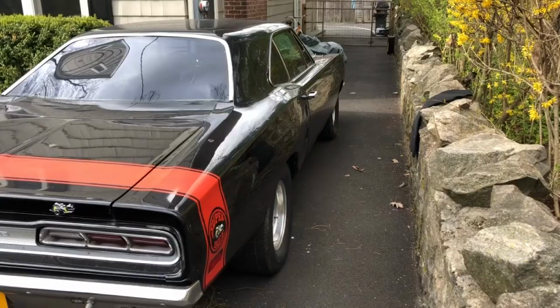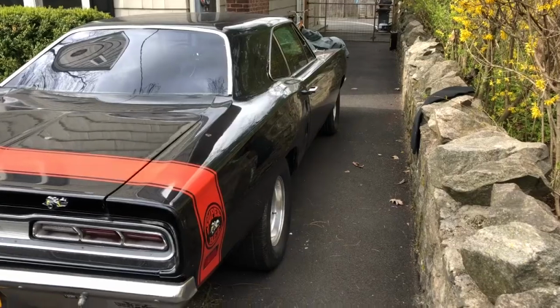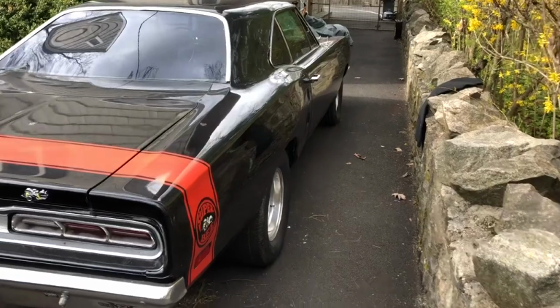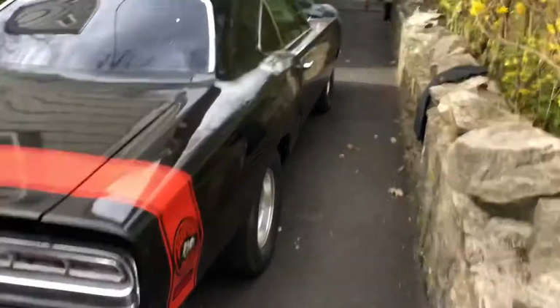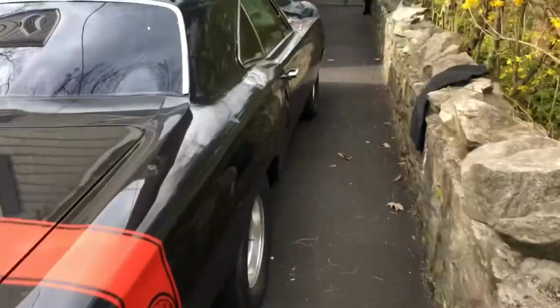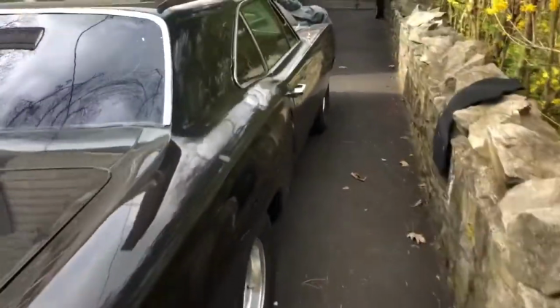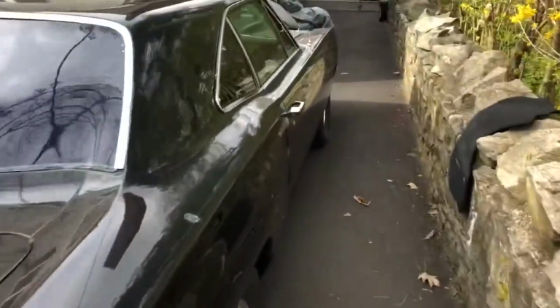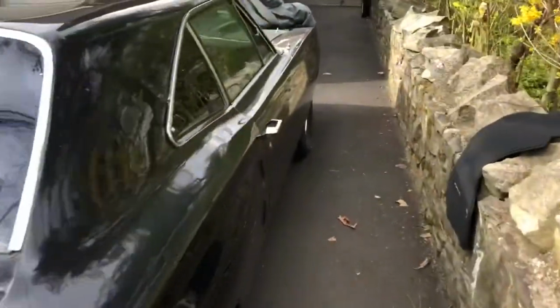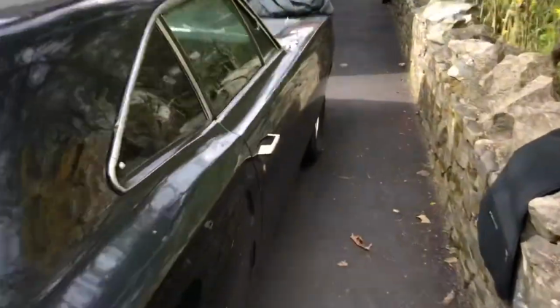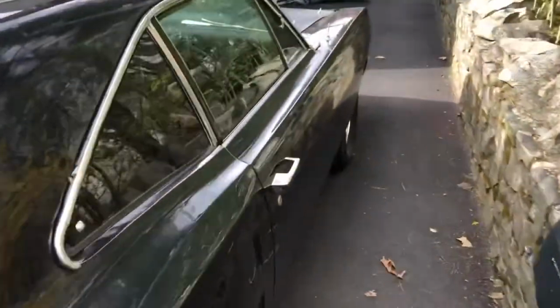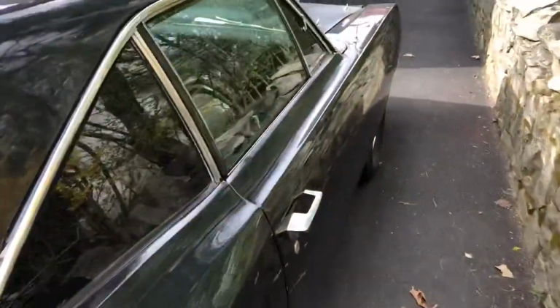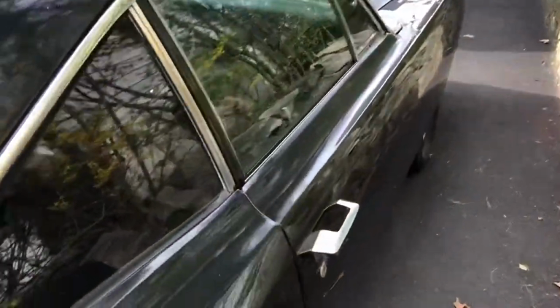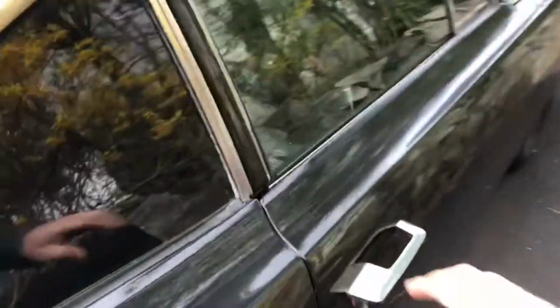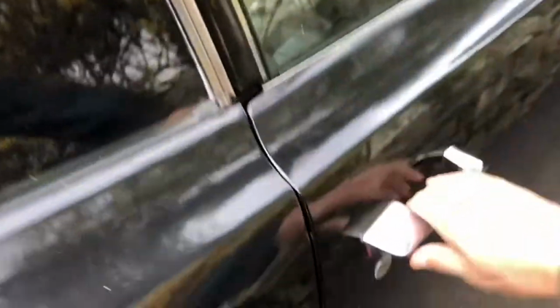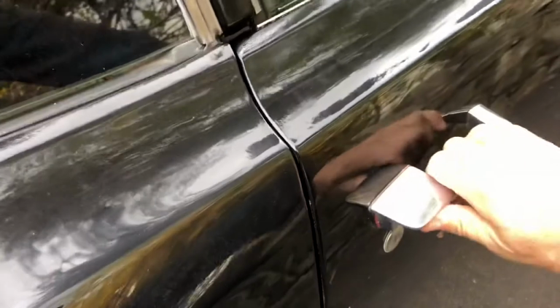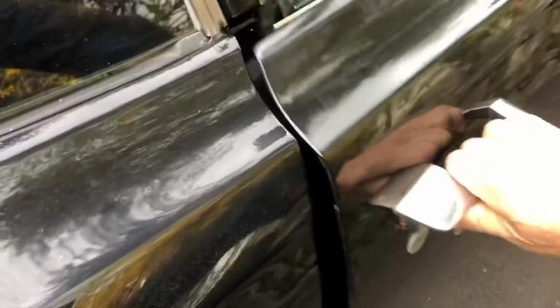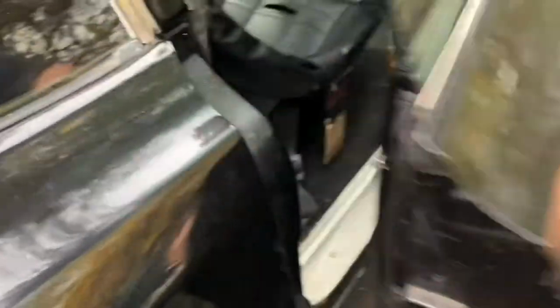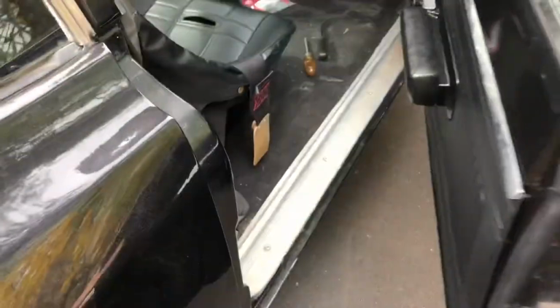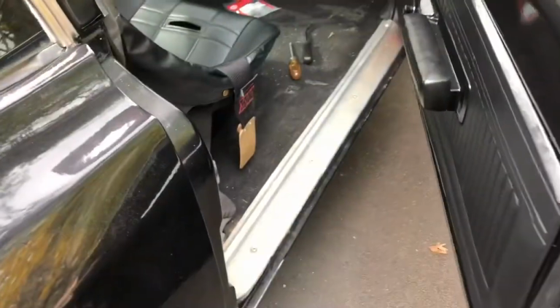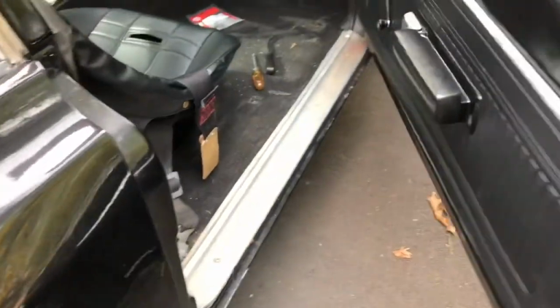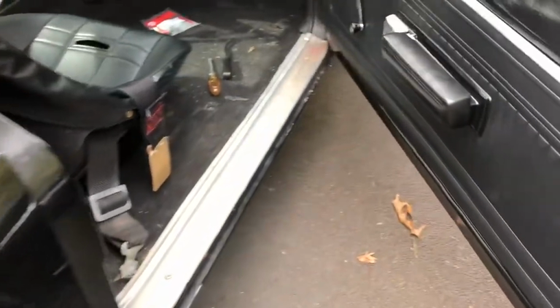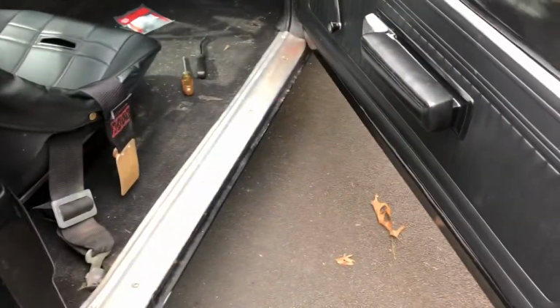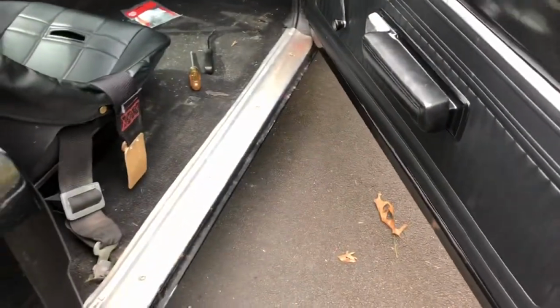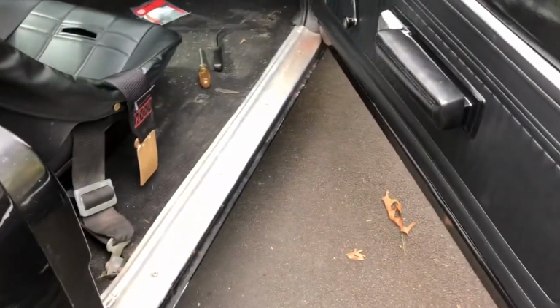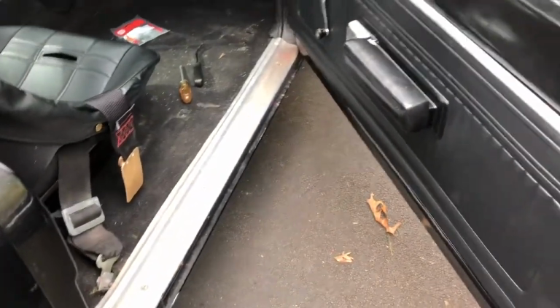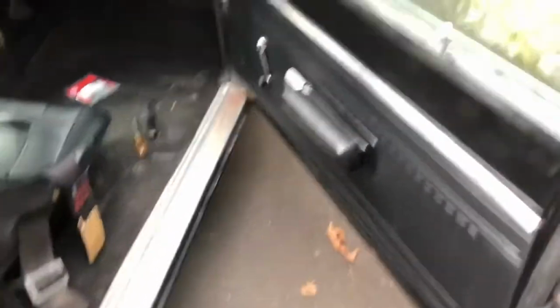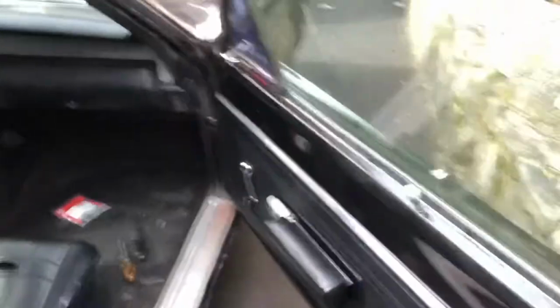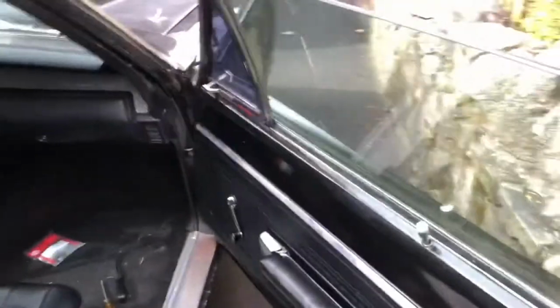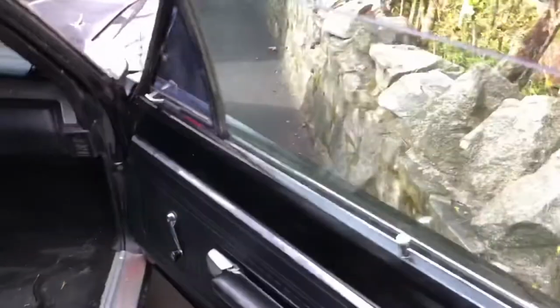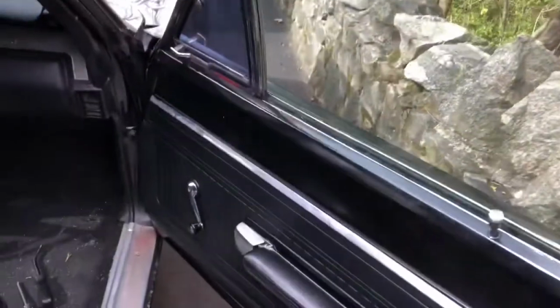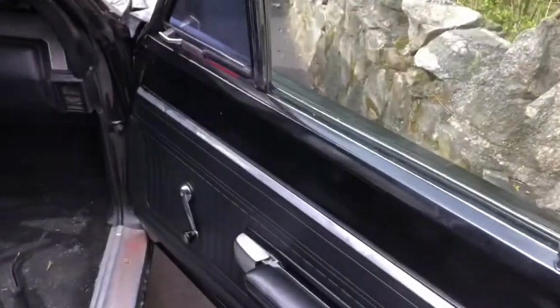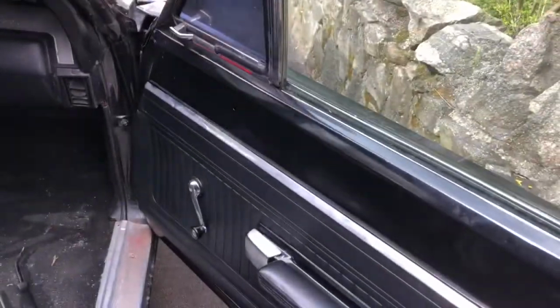We're going to take the door panel off of a 69 Dodge Coronet. In this case it's to fix my window — it's not cranking up or down. I'll have a separate video on that.